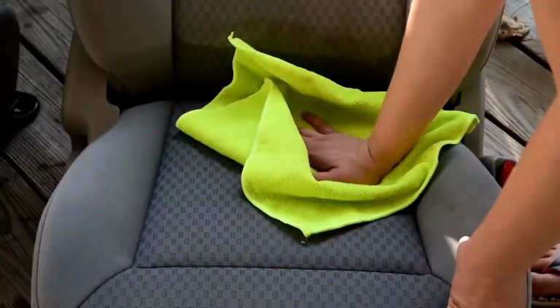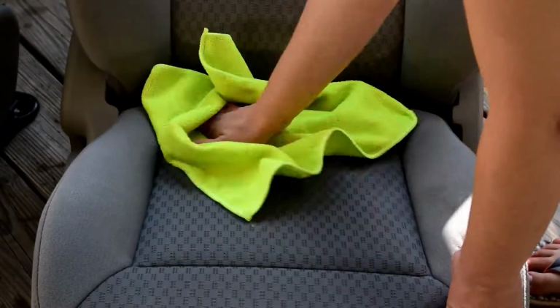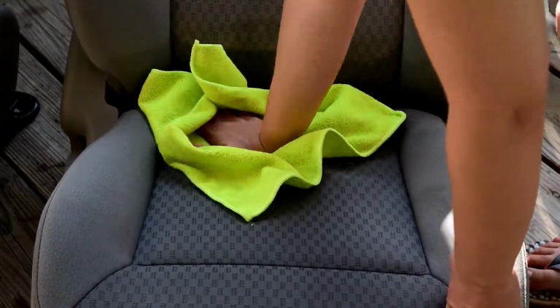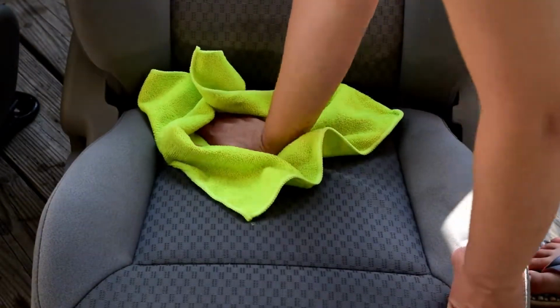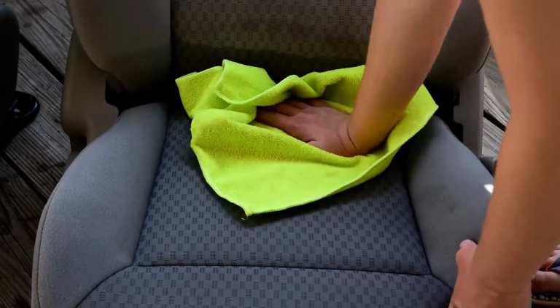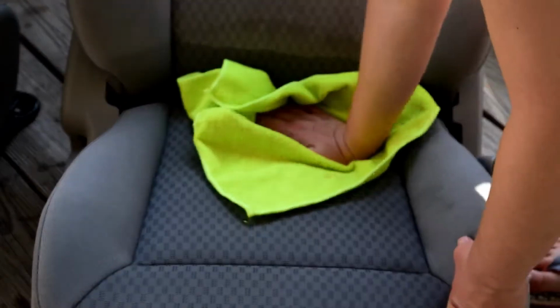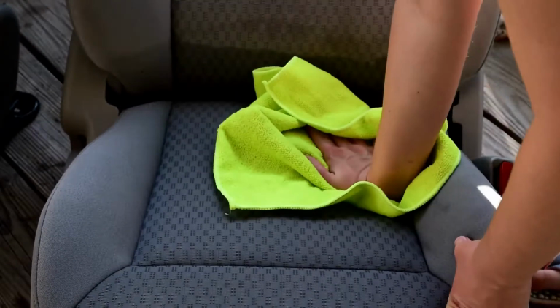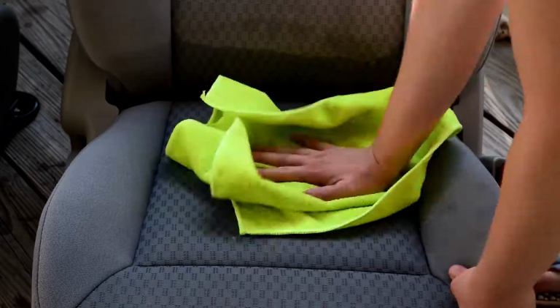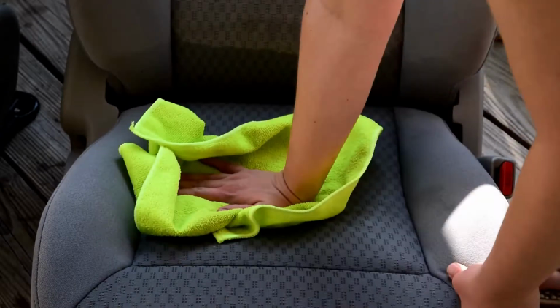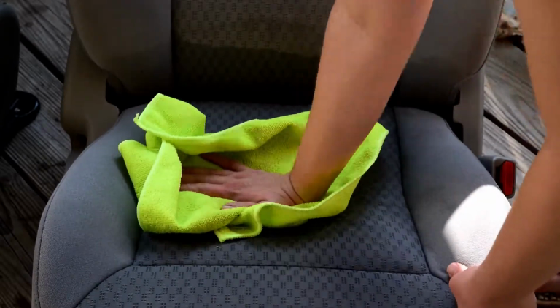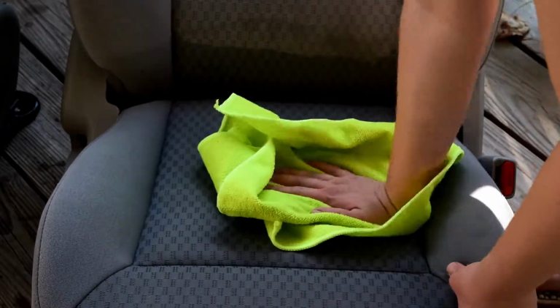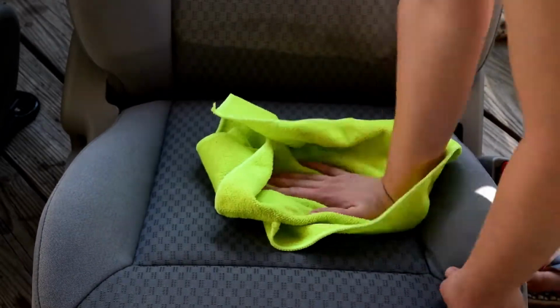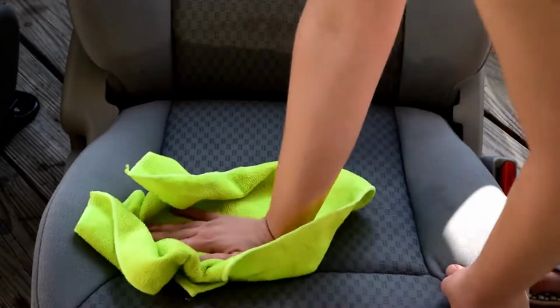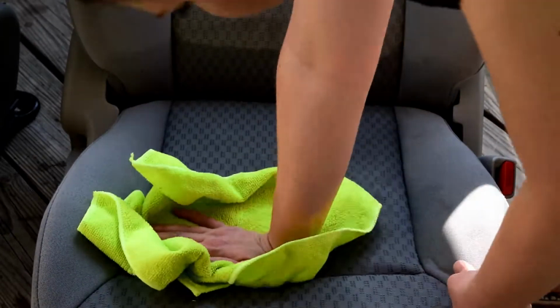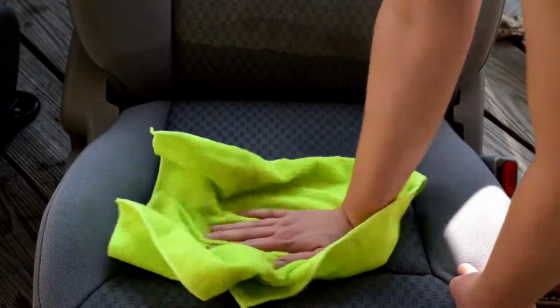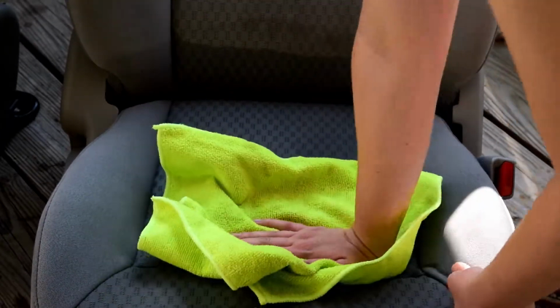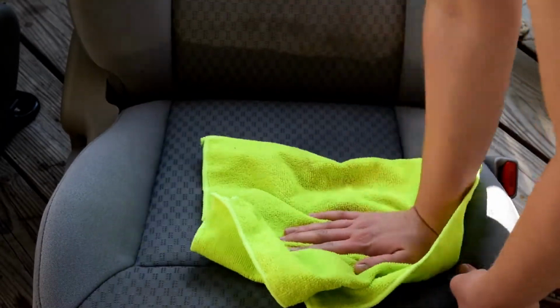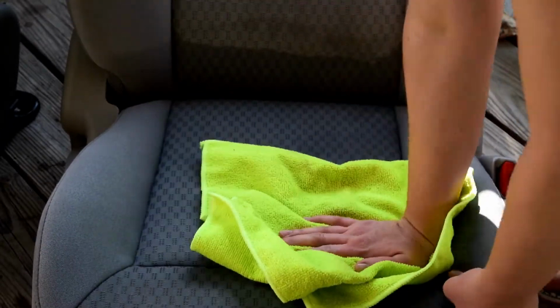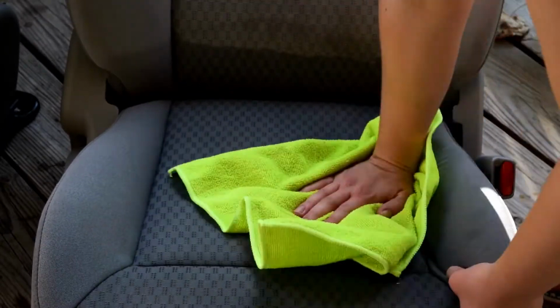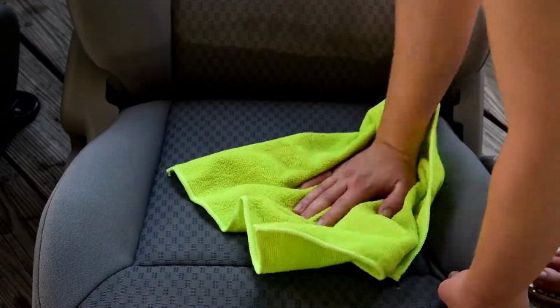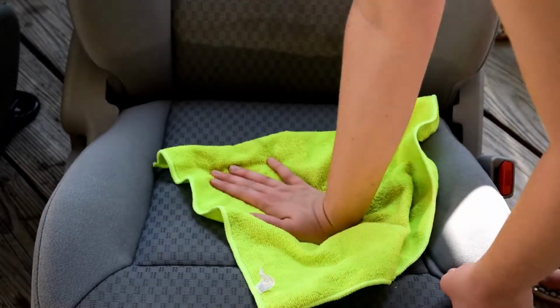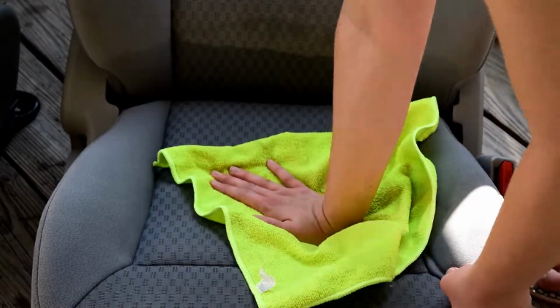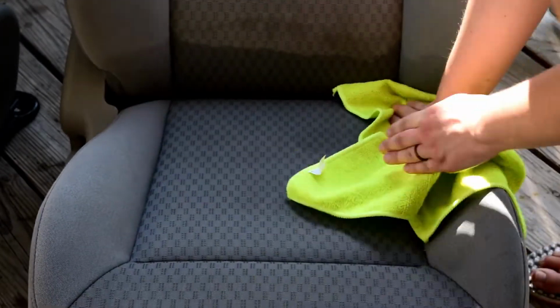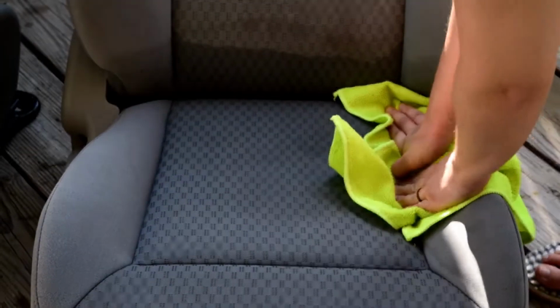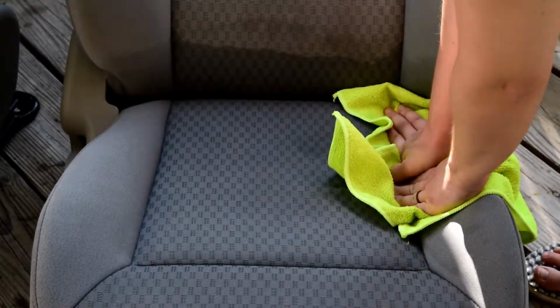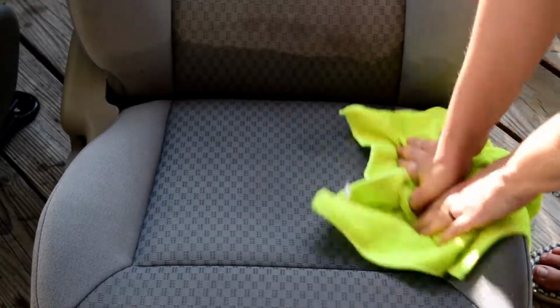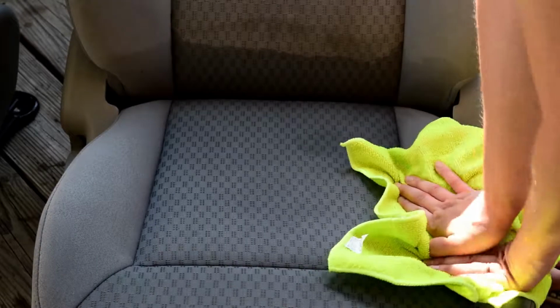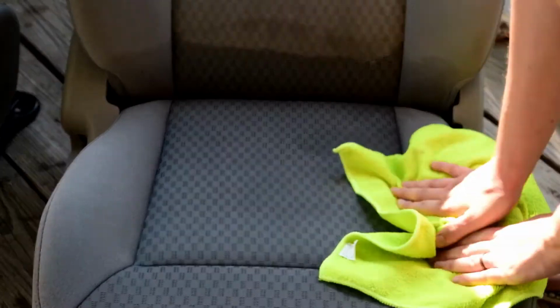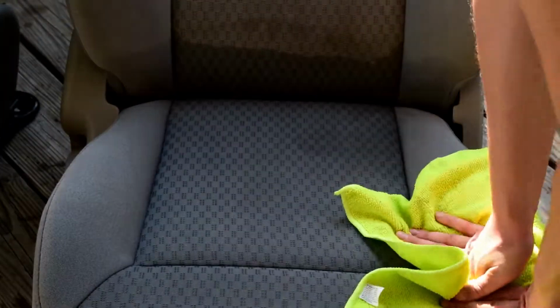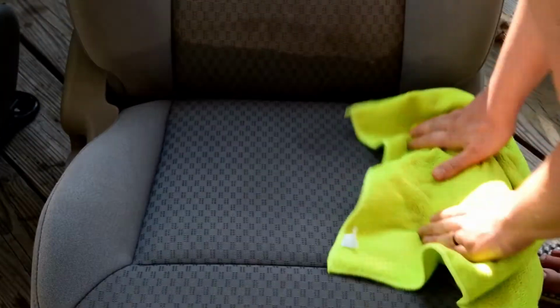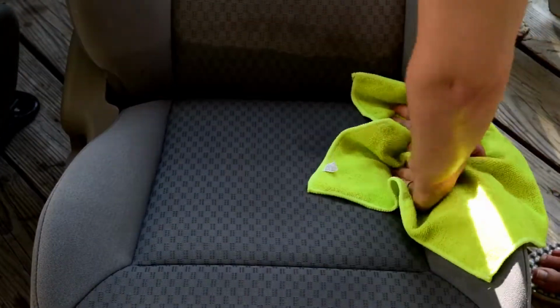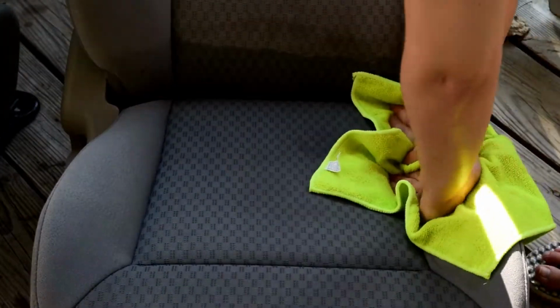The last thing that I will do is take my microfiber towel and press that onto the seat to try to further absorb the cleaning solution.